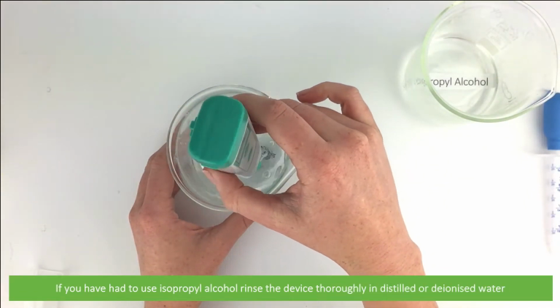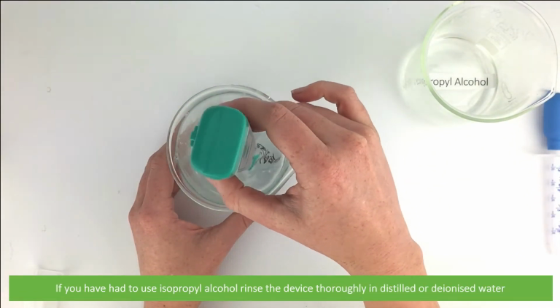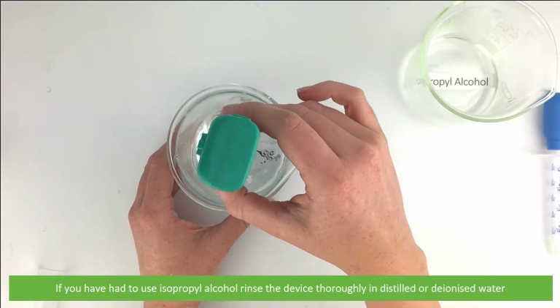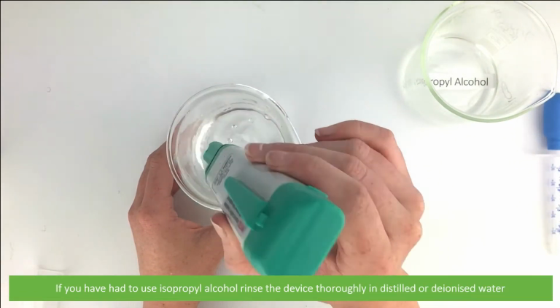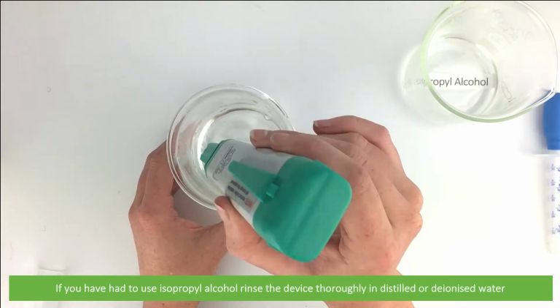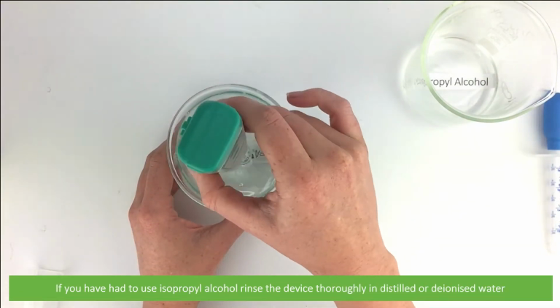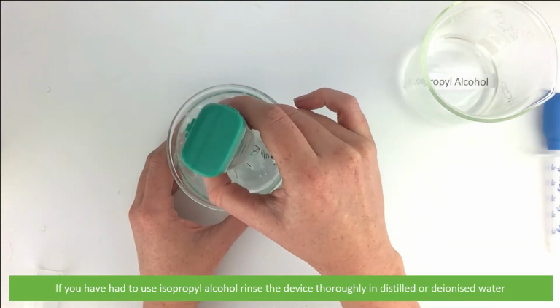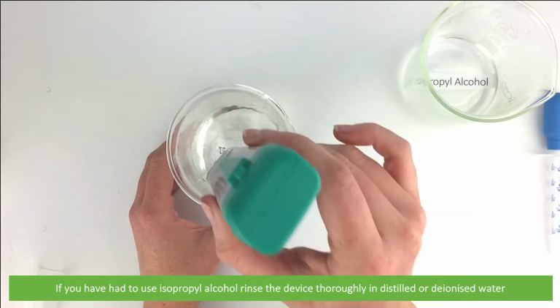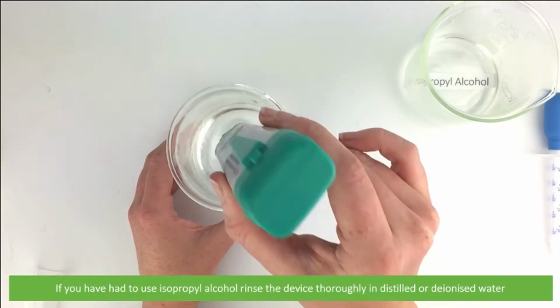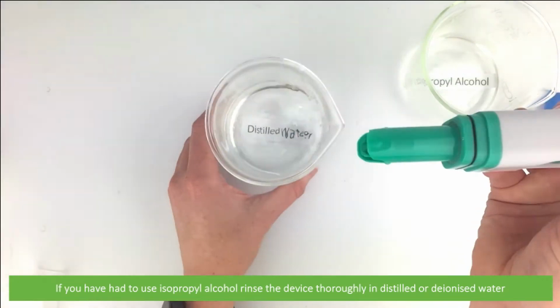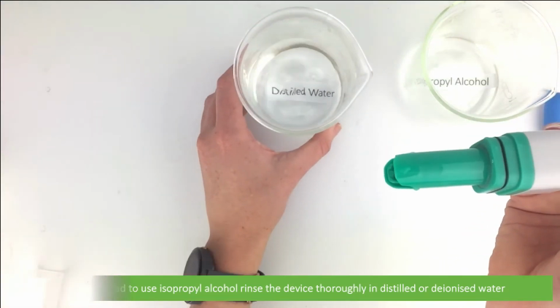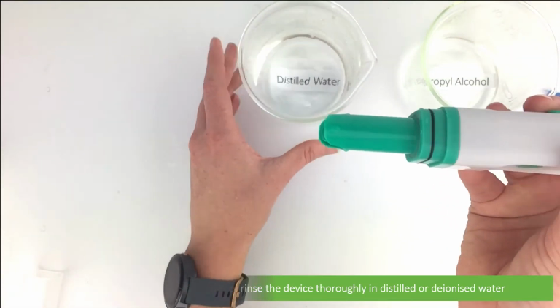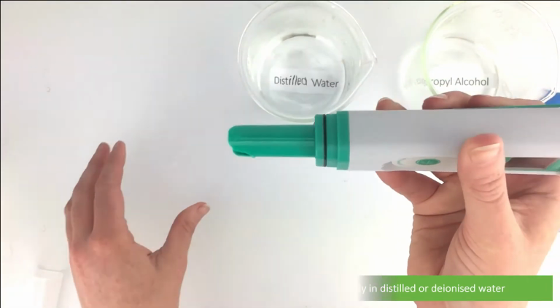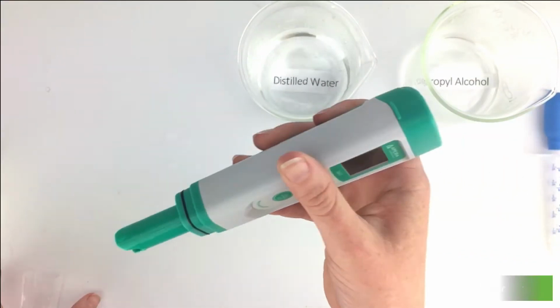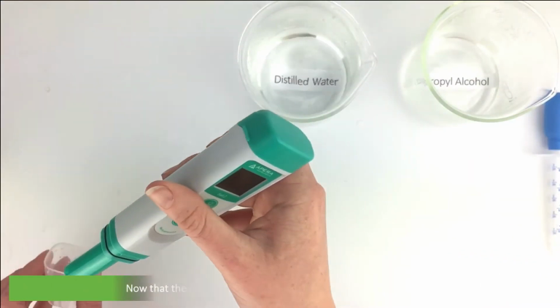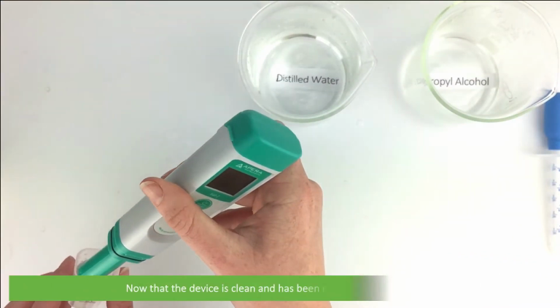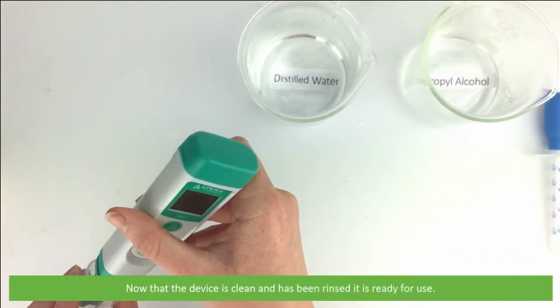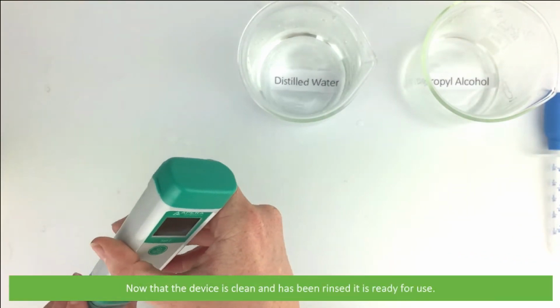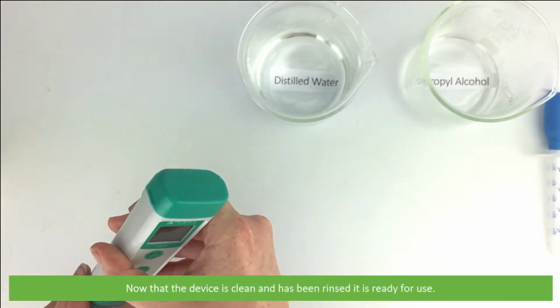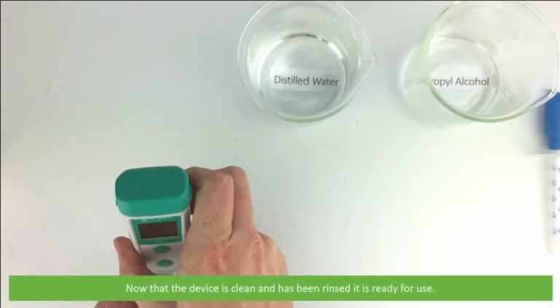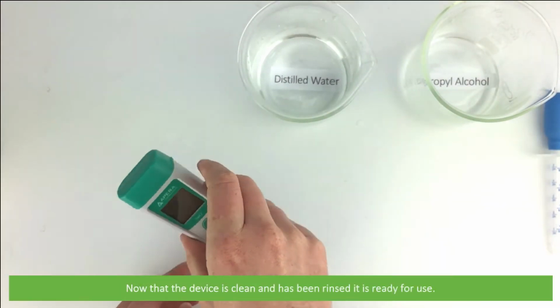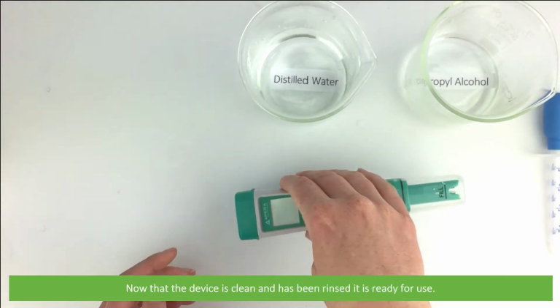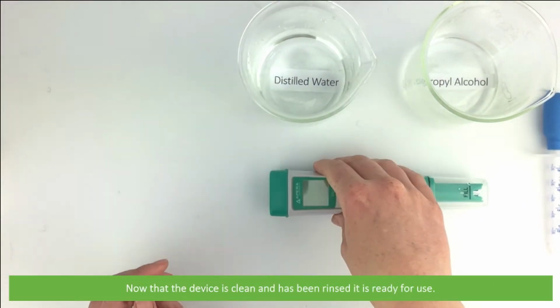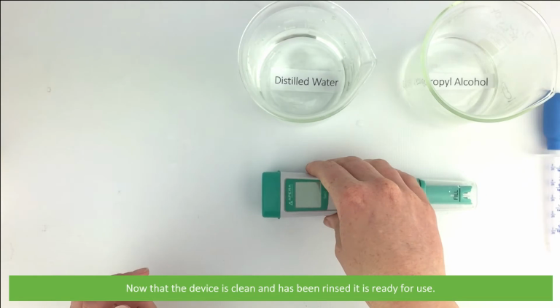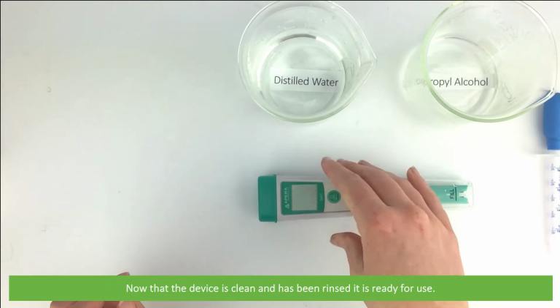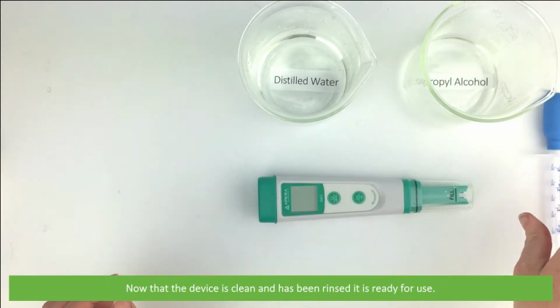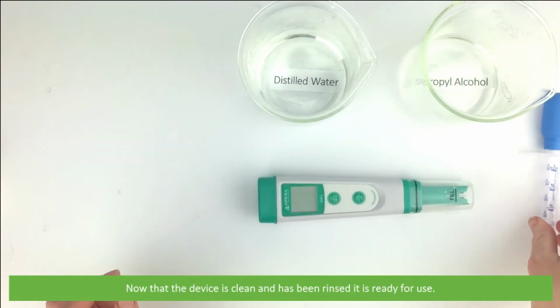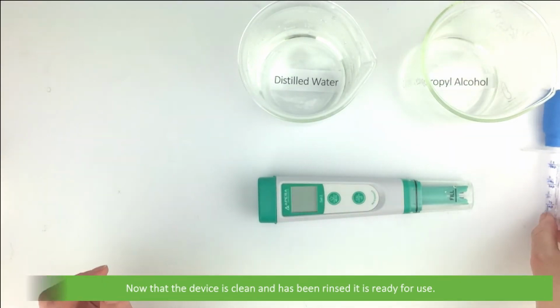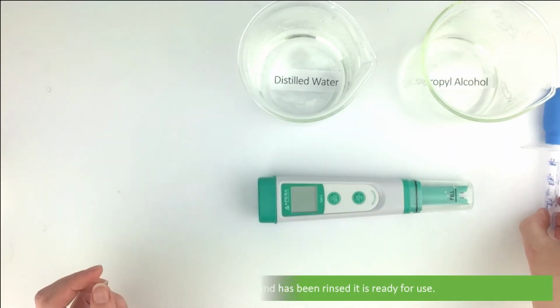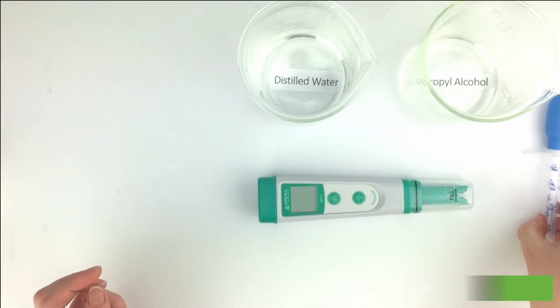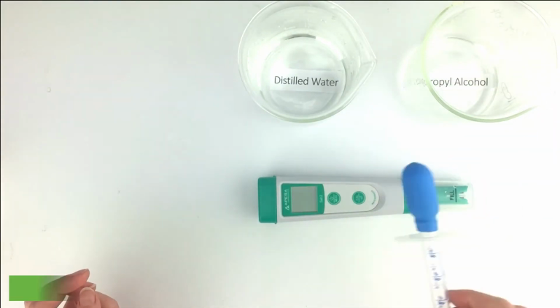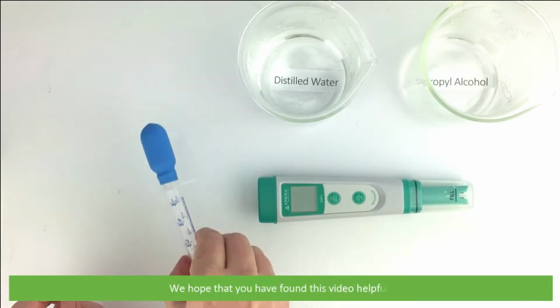Once the device has been thoroughly rinsed in distilled water, it is clean and ready for use.